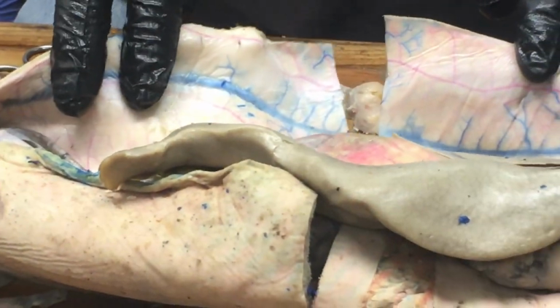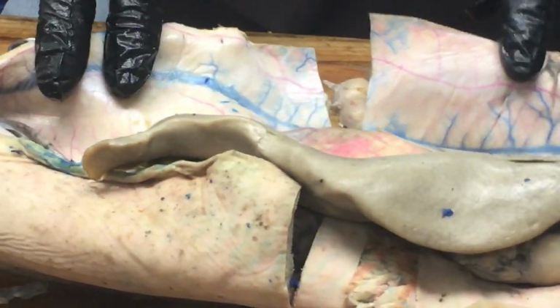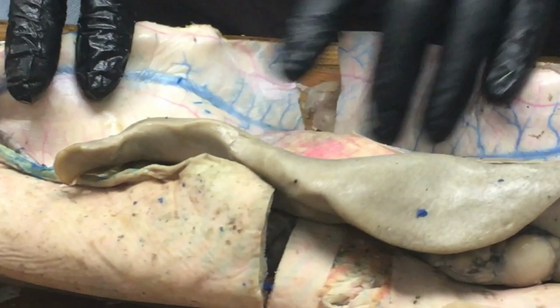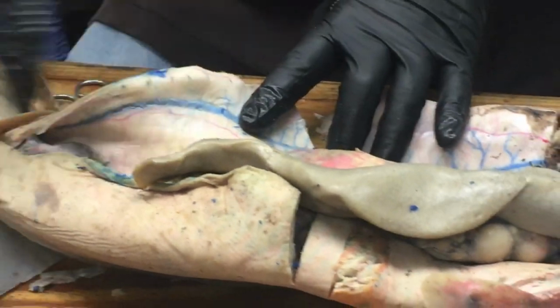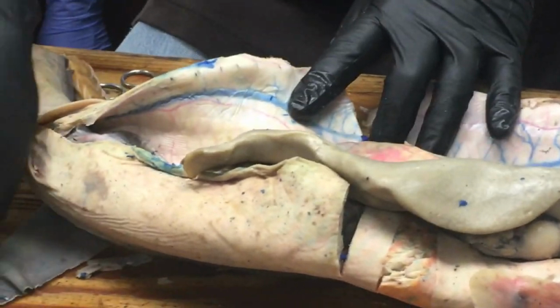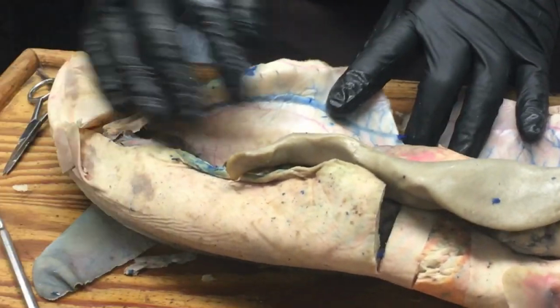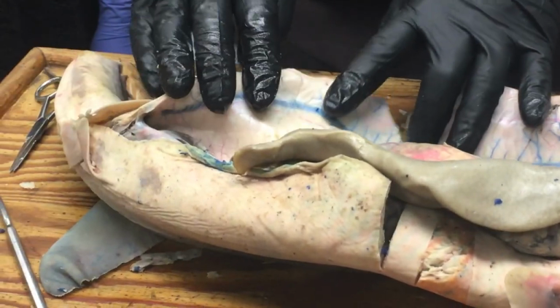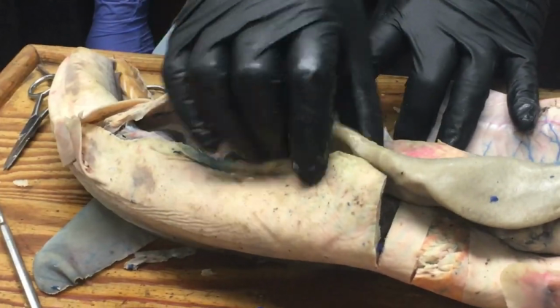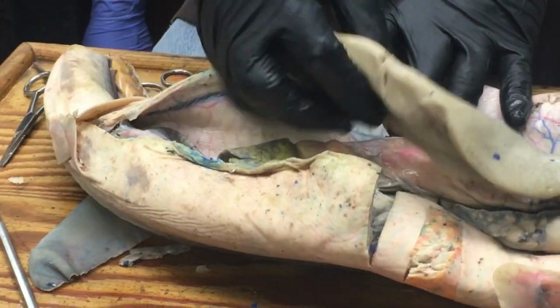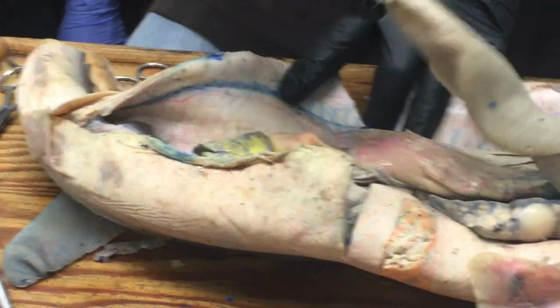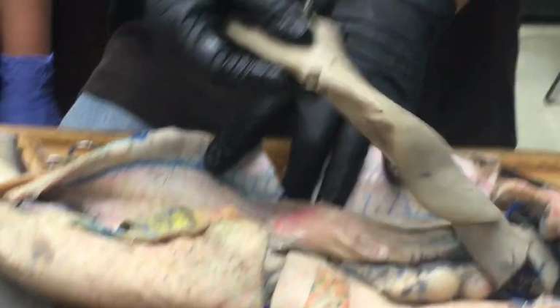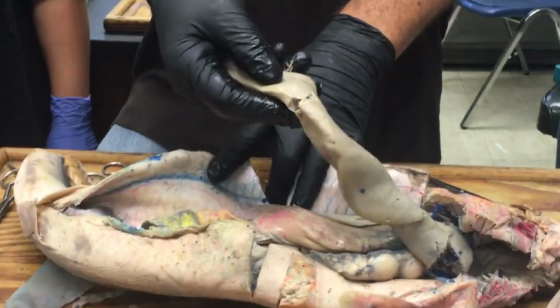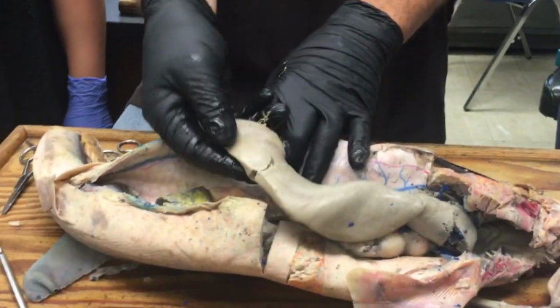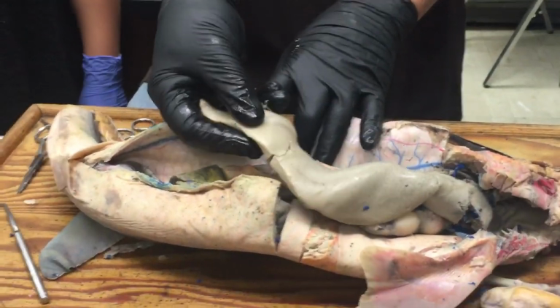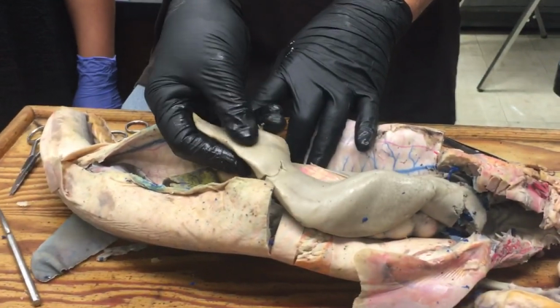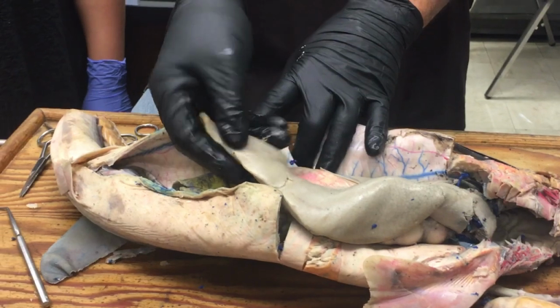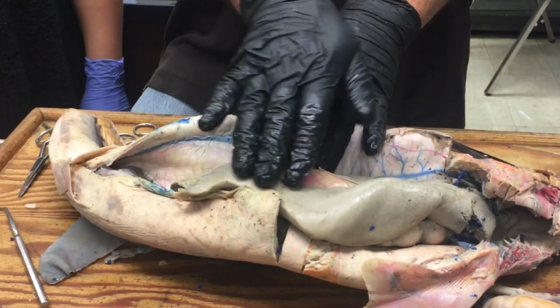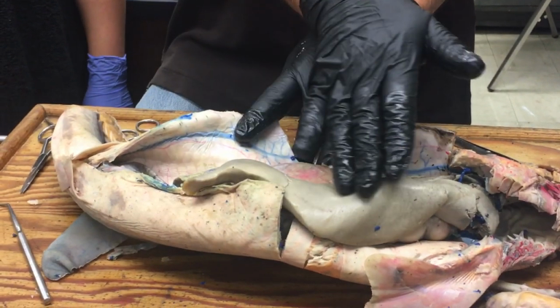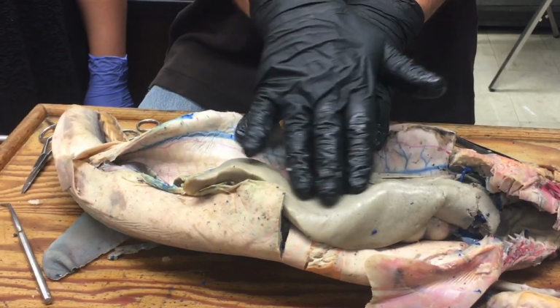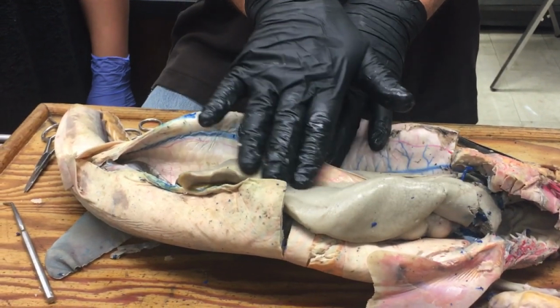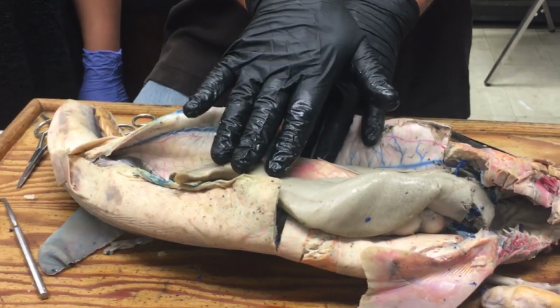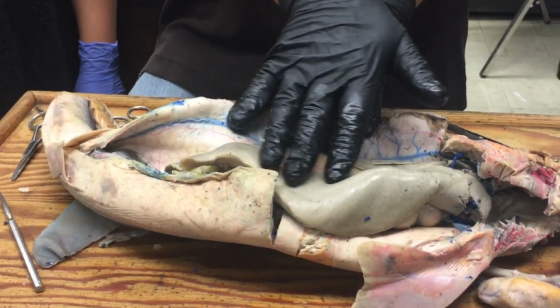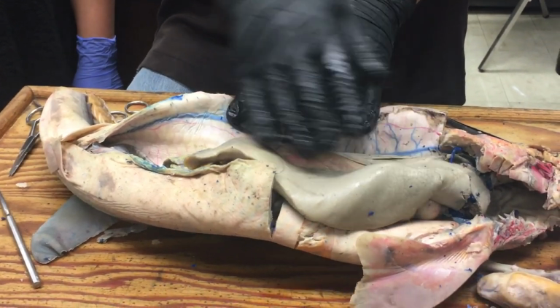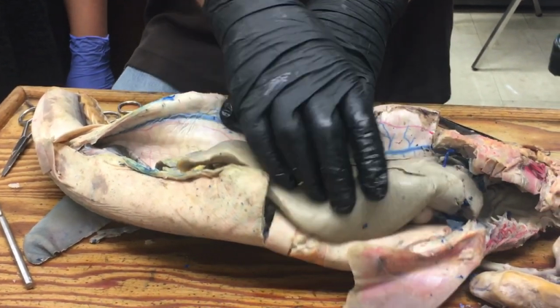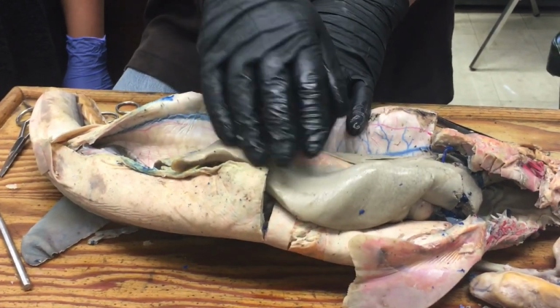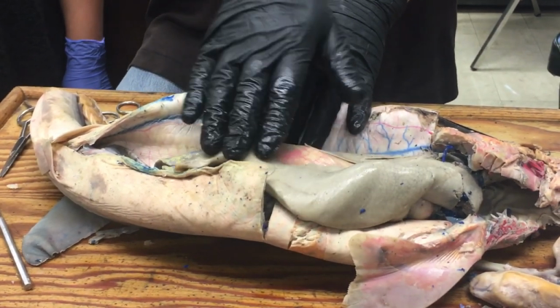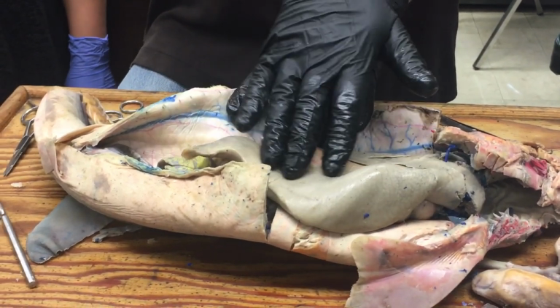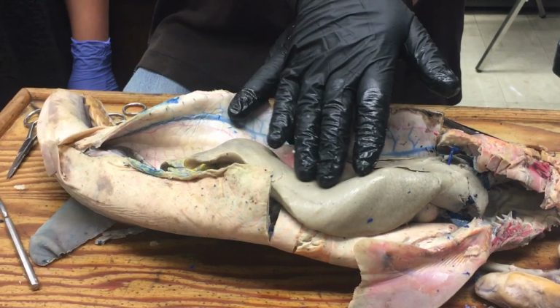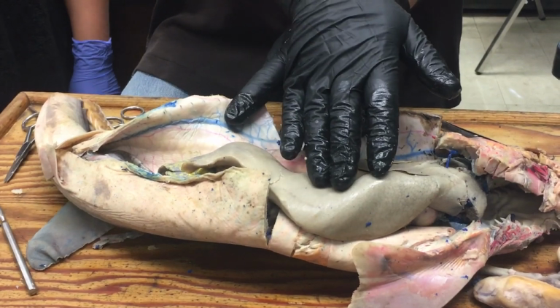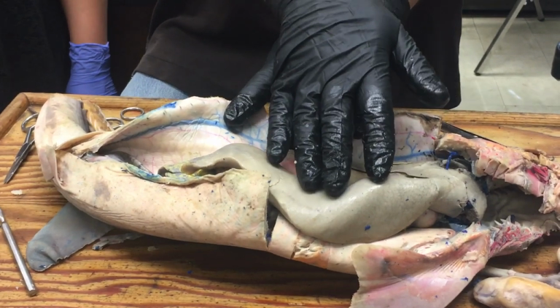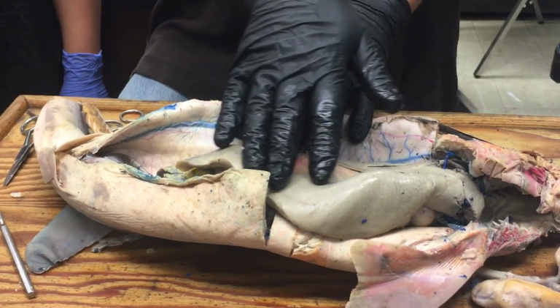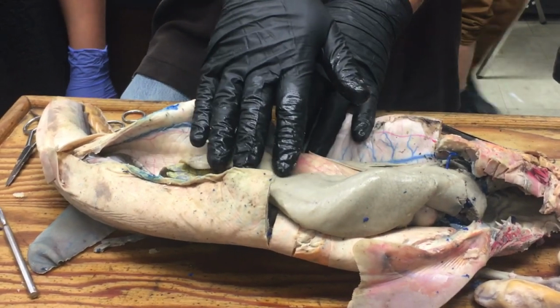If I were to grab the liver and touch the outside, there's a shiny membrane covering the outside of the liver. That would be the visceral serosa.